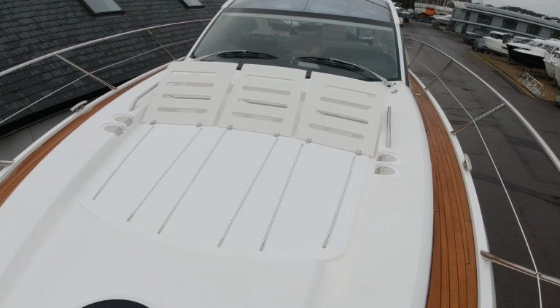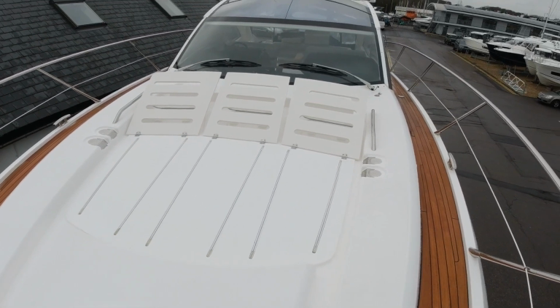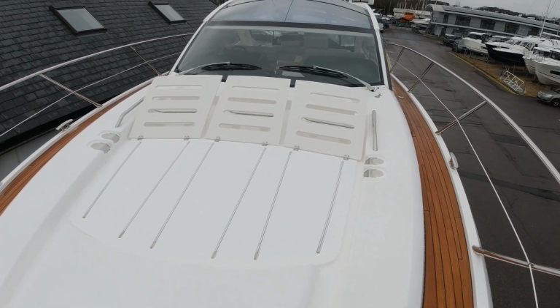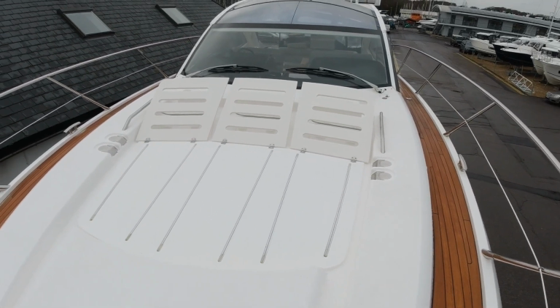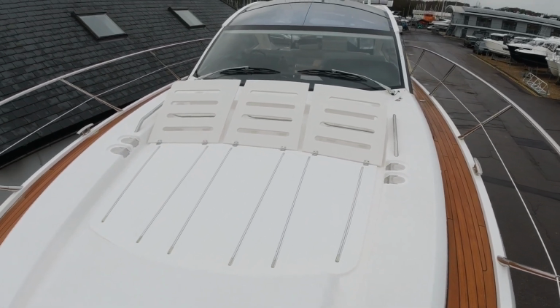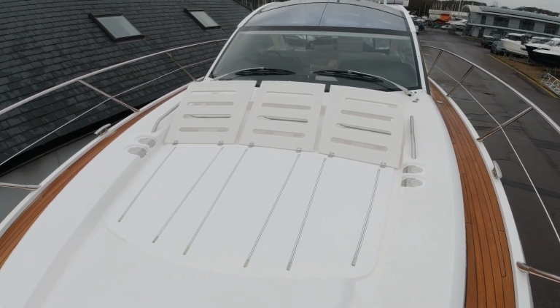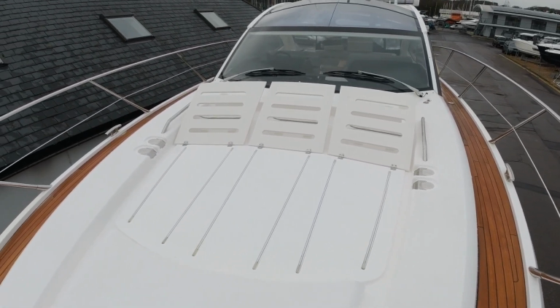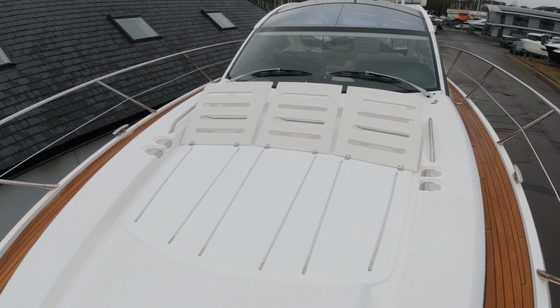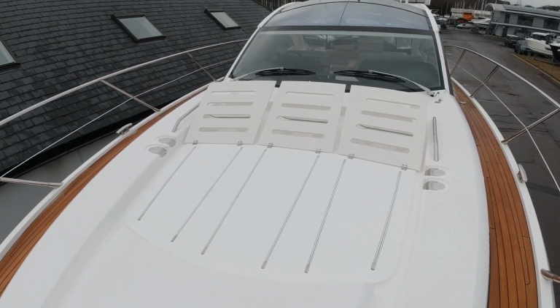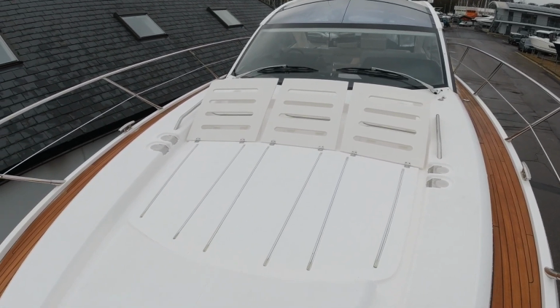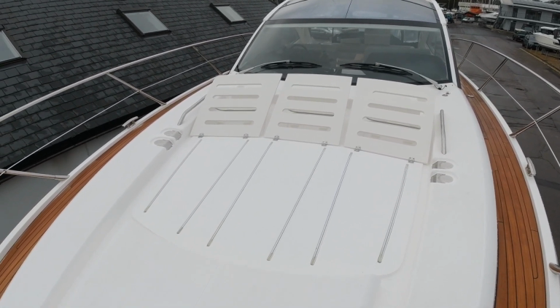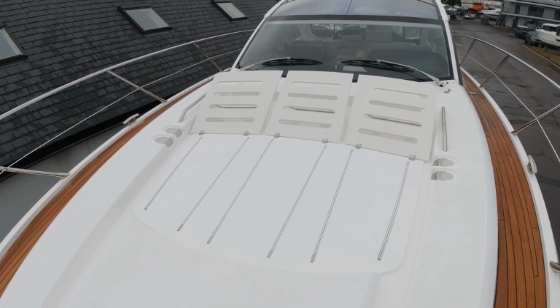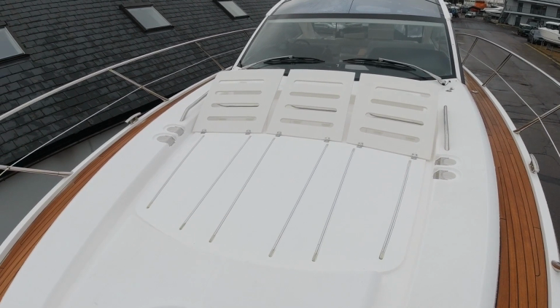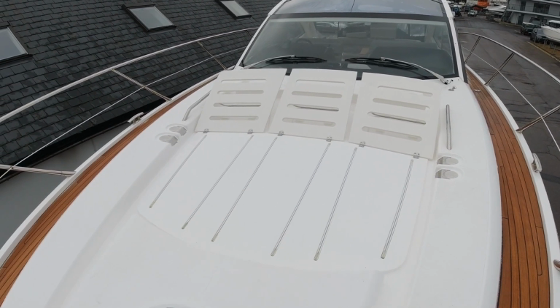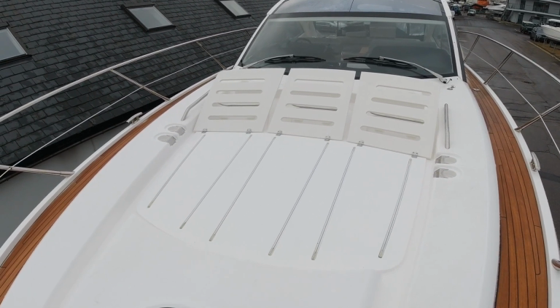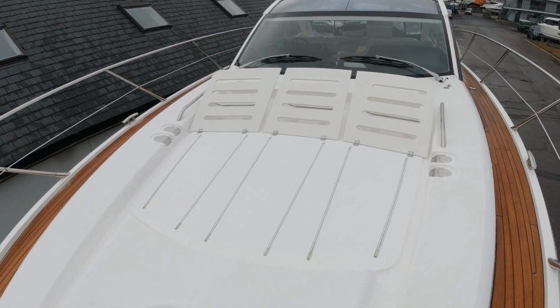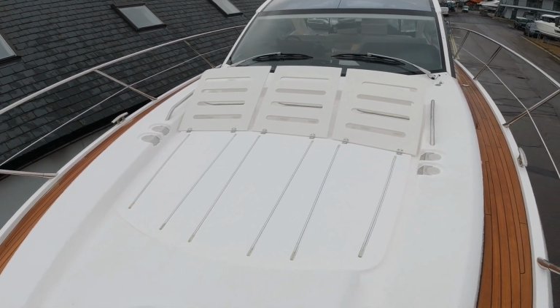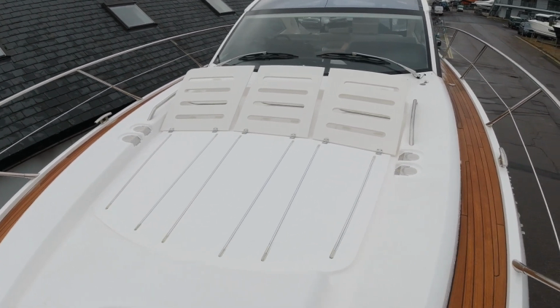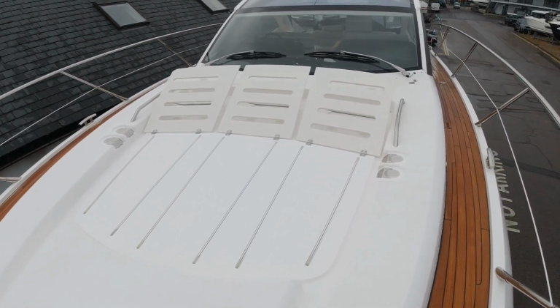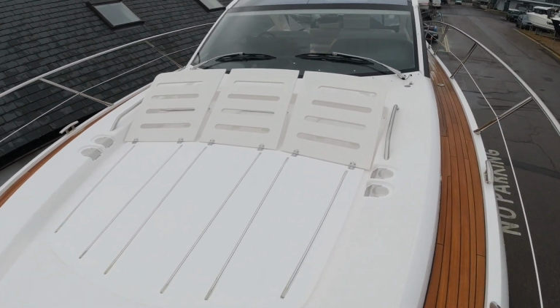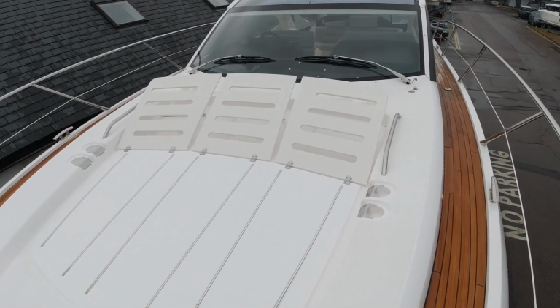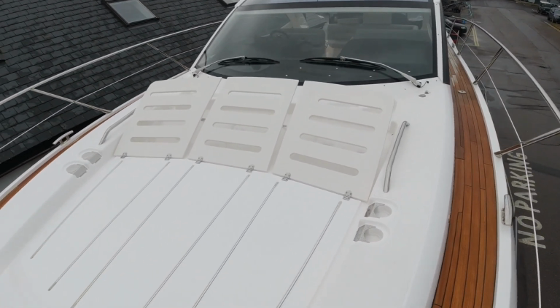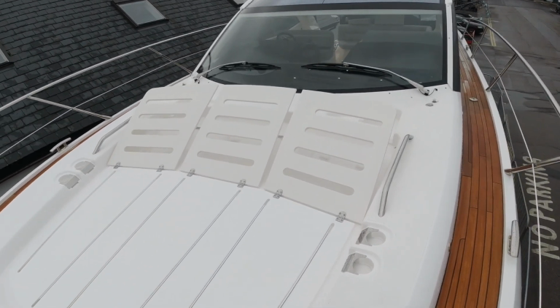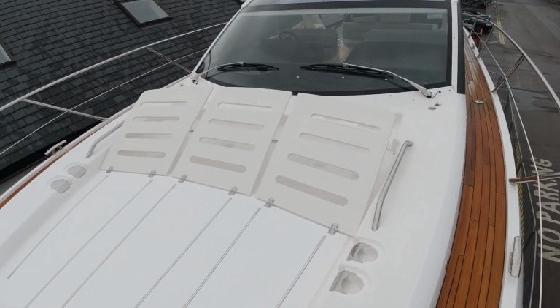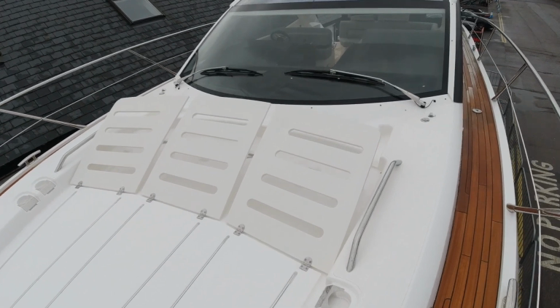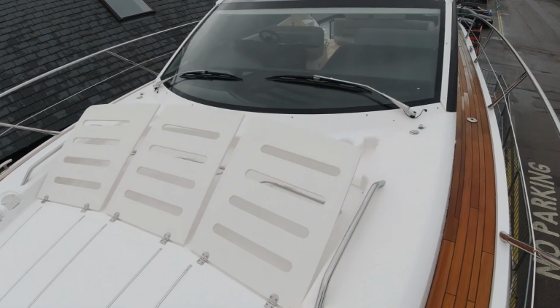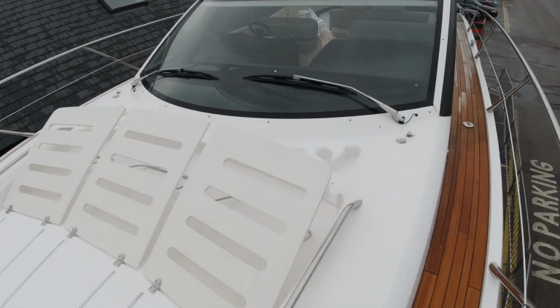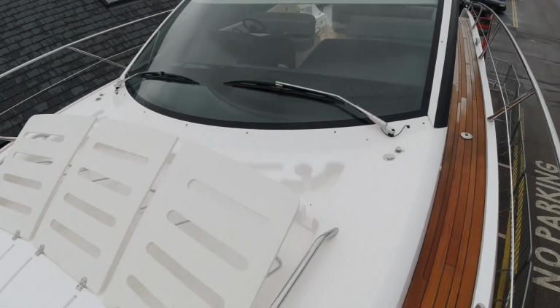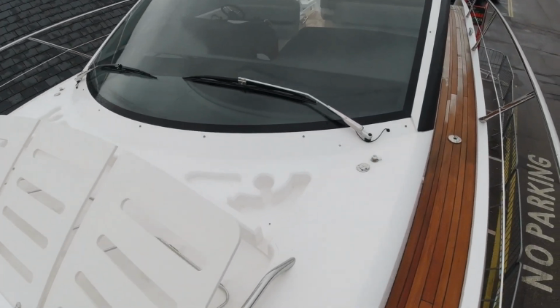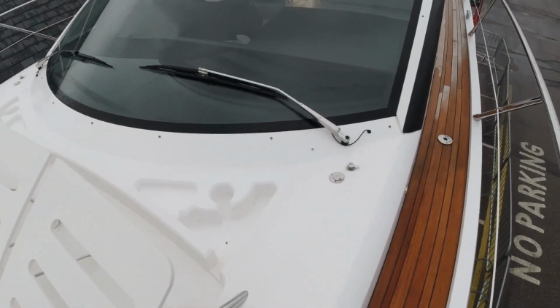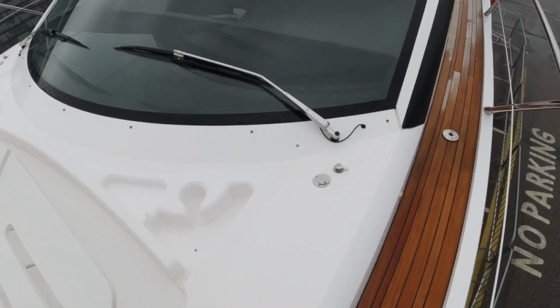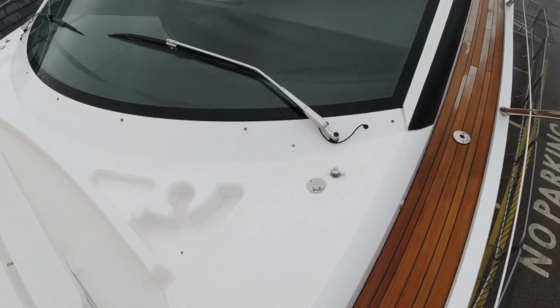Great sunbathing area up on the bow — there are removable cushions currently sat in the cockpit. We've got the optional lift-up backrest there. She's got an AV upgrade throughout, so there are plug-in speakers that fit into sockets here on the deck.